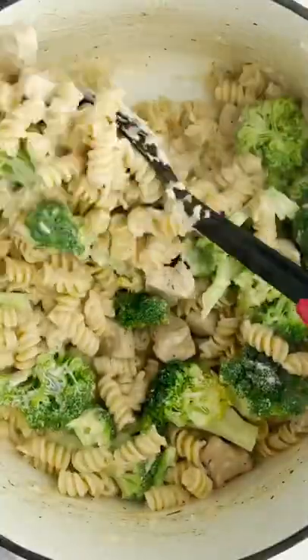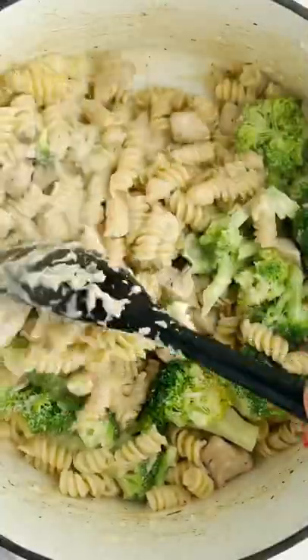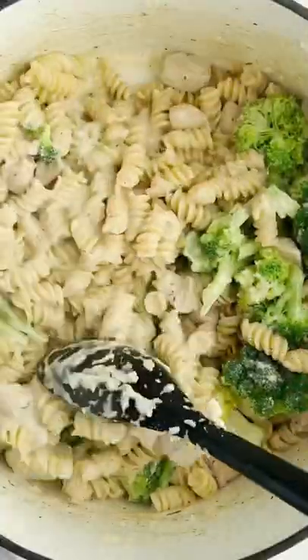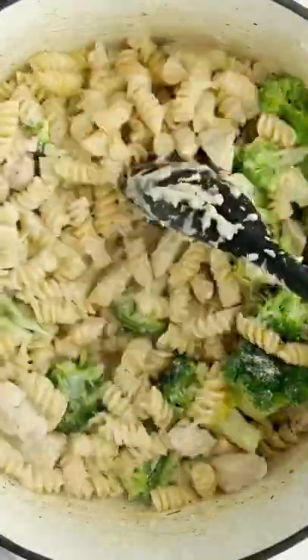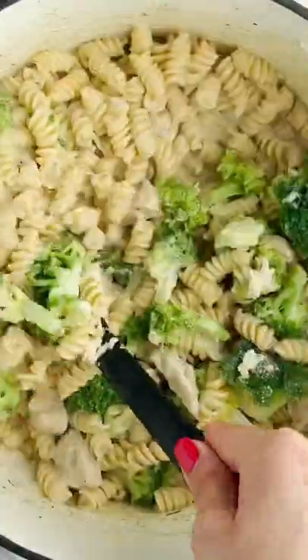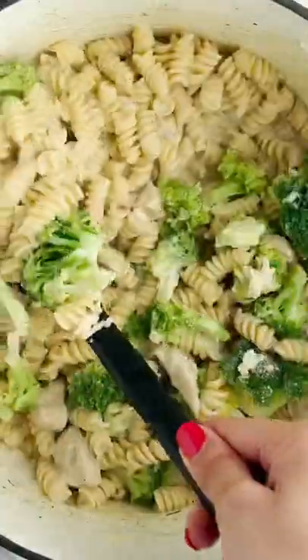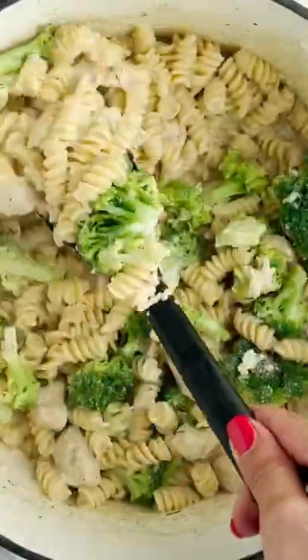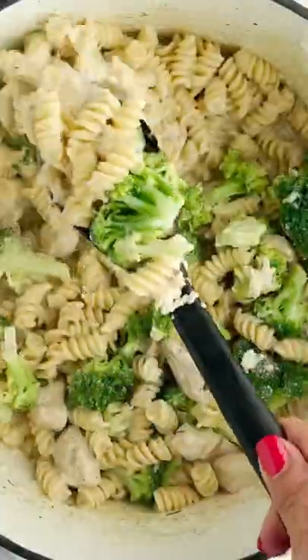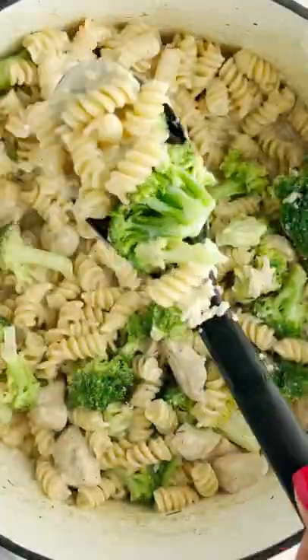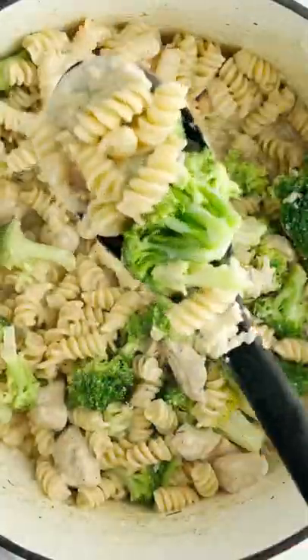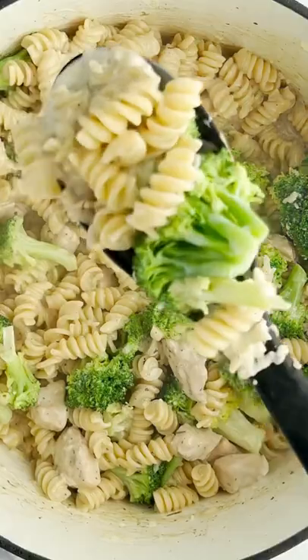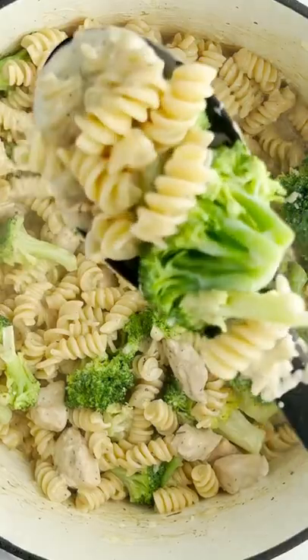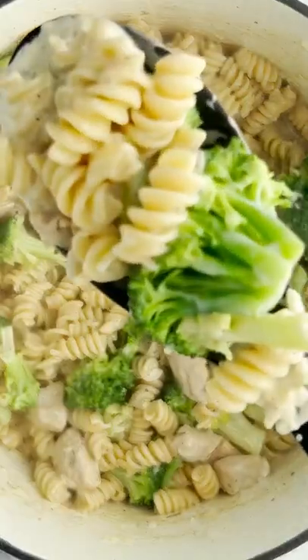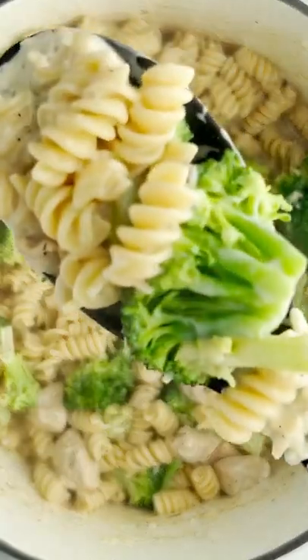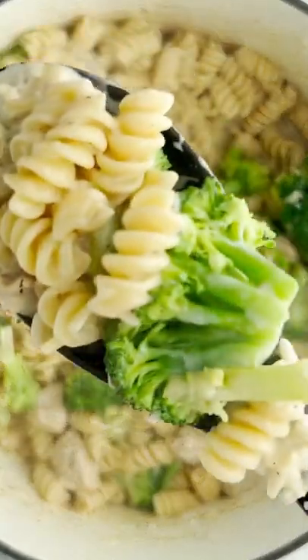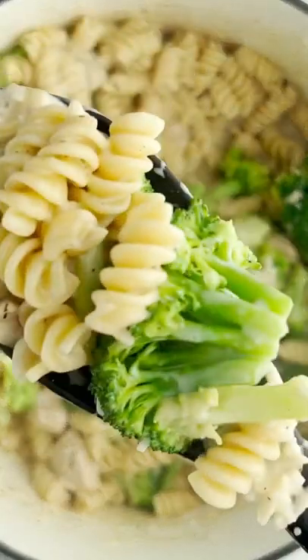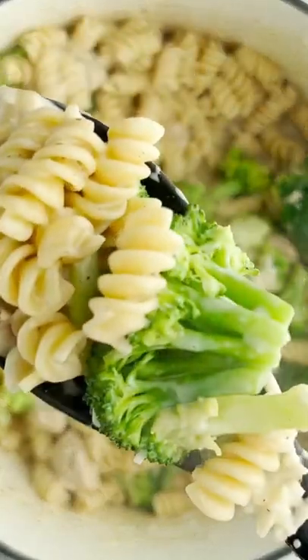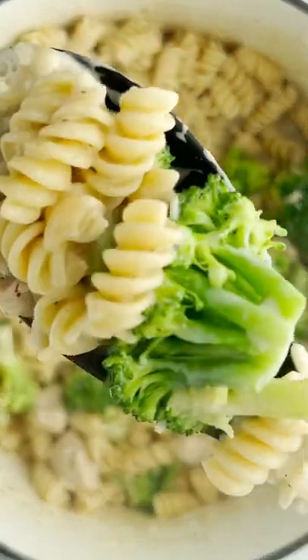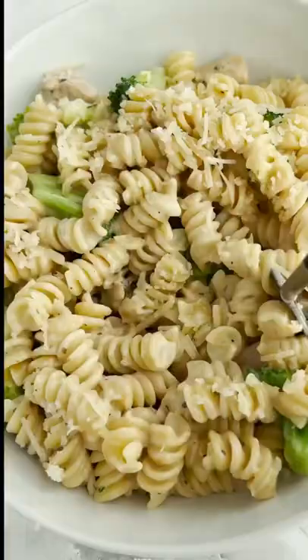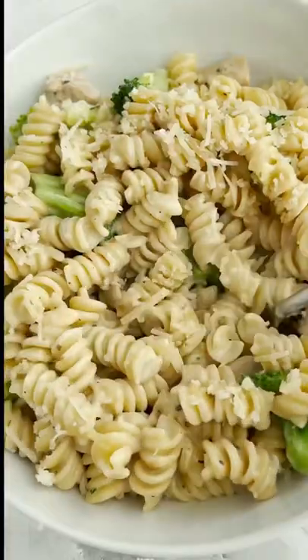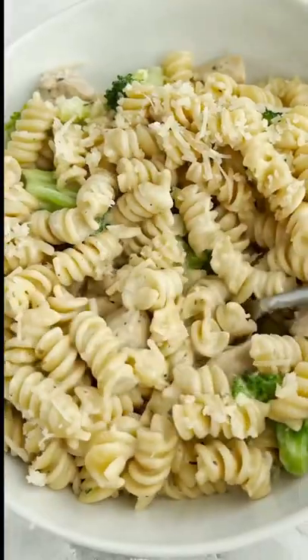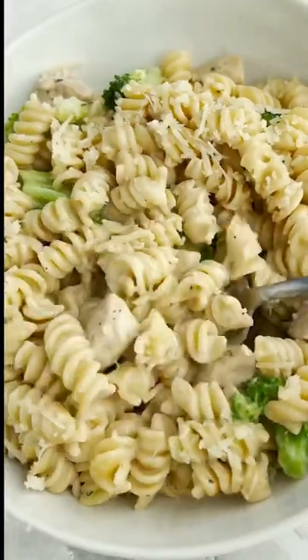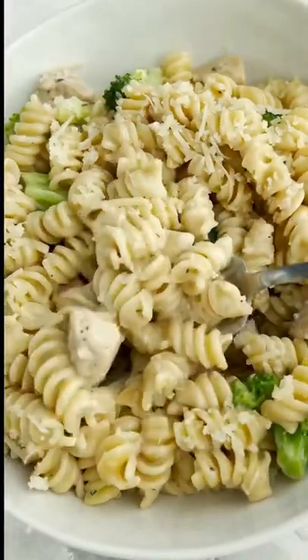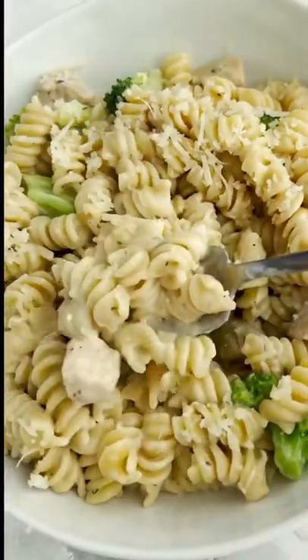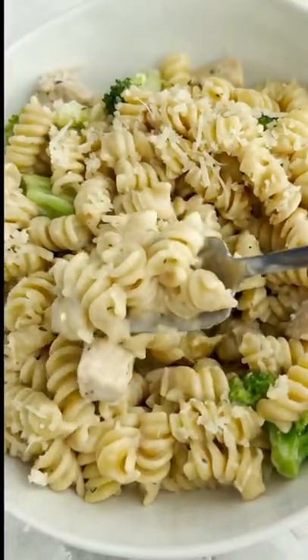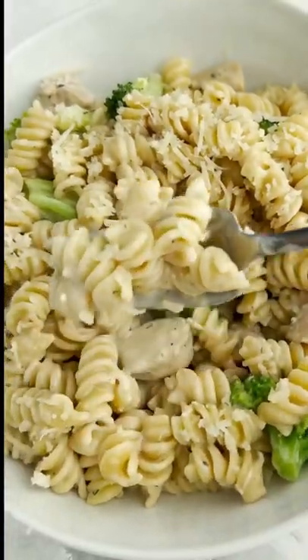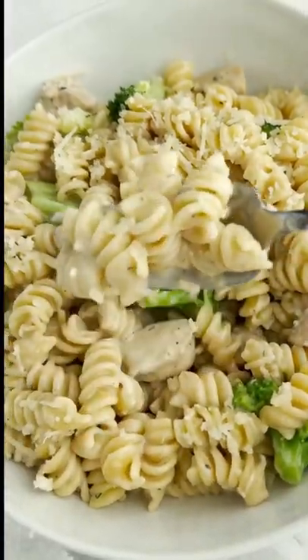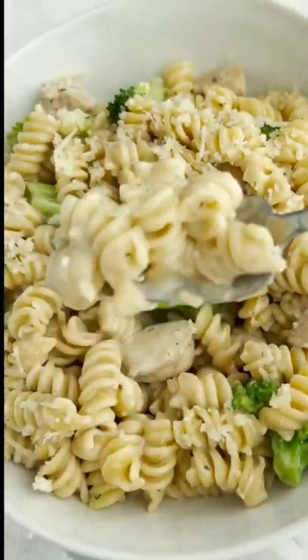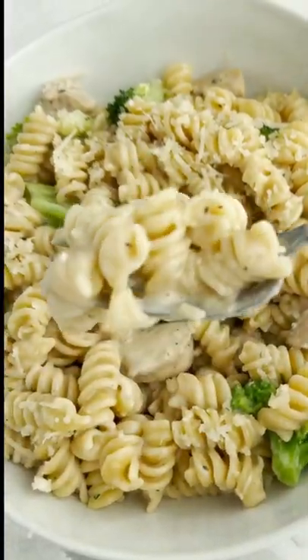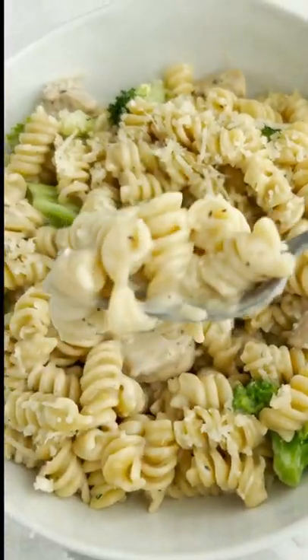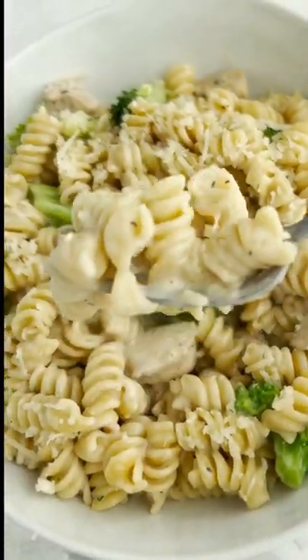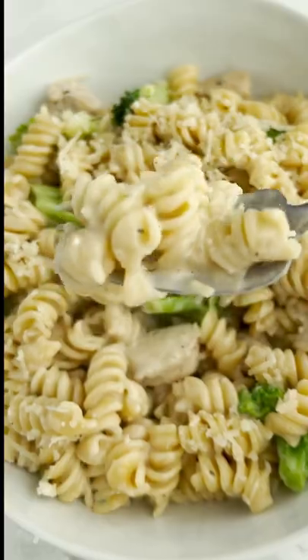And then that's it, you guys. Dinner is served in less than 15 minutes. And you guys know how much we love our one-pot meals, so if you want more, make sure you're following.